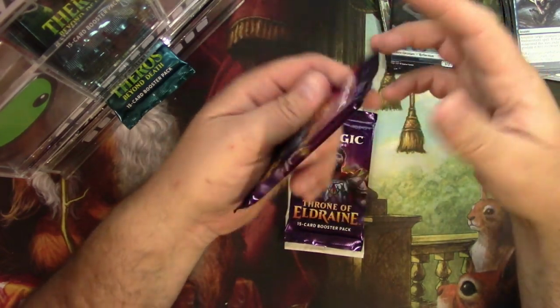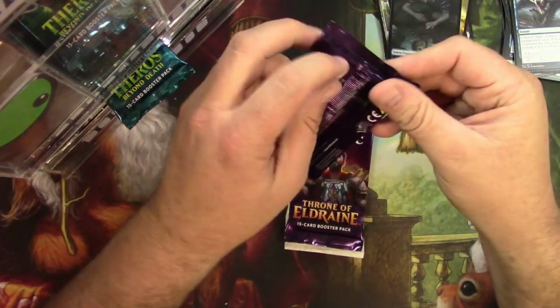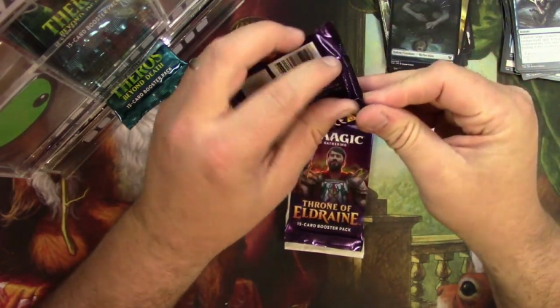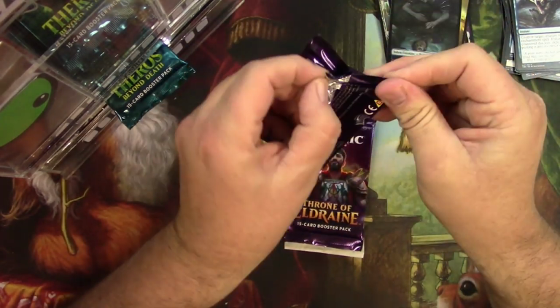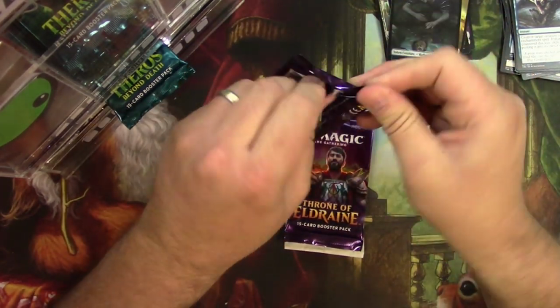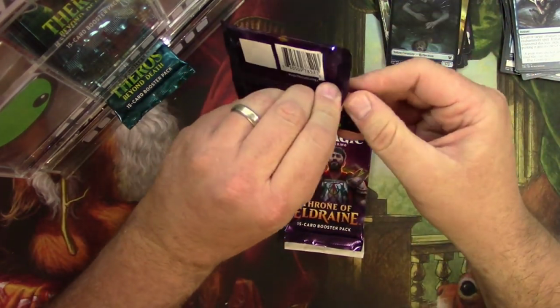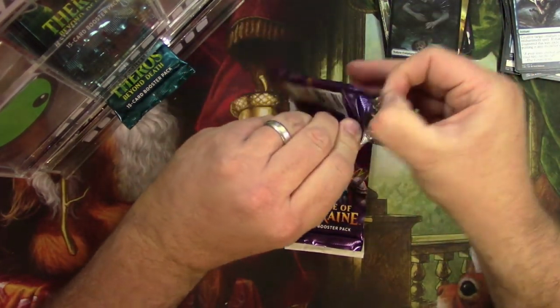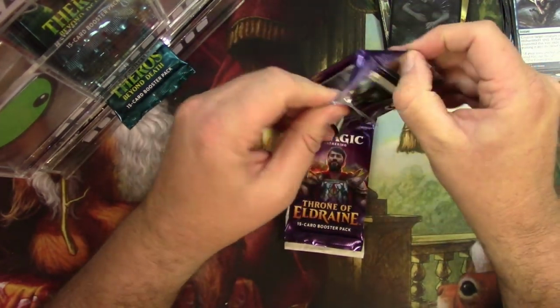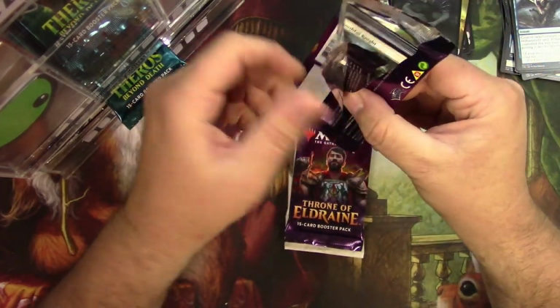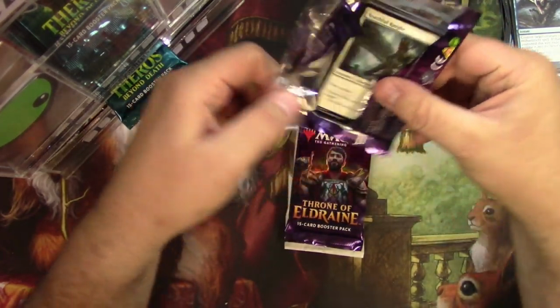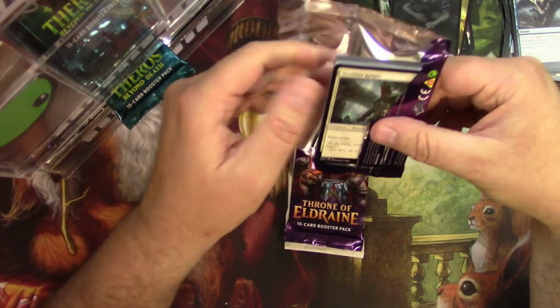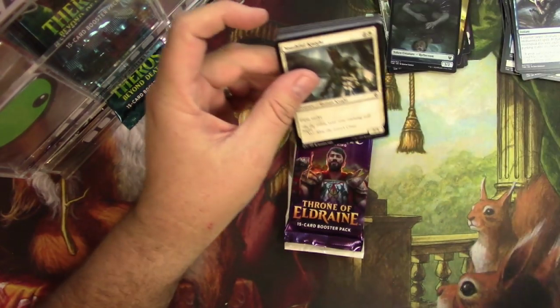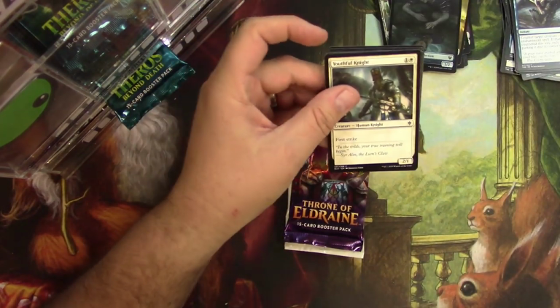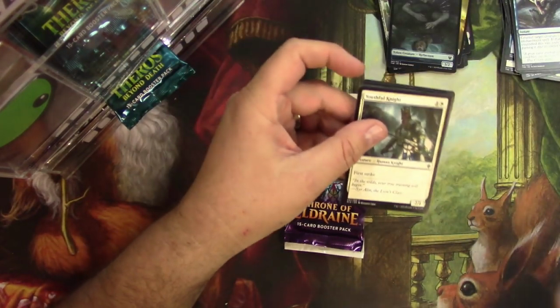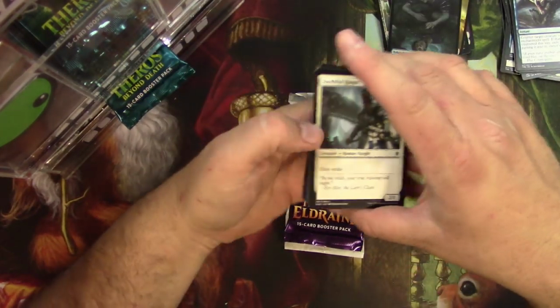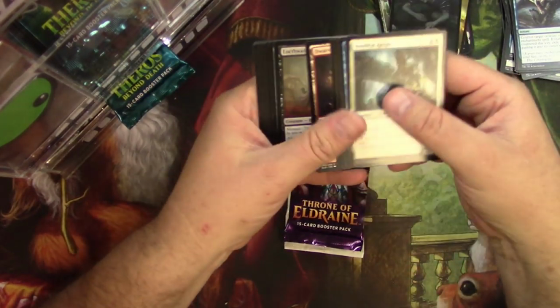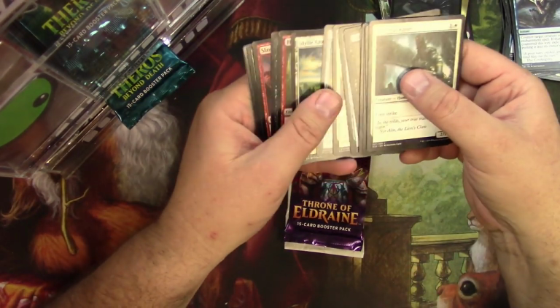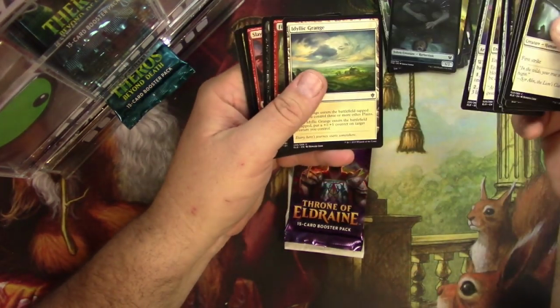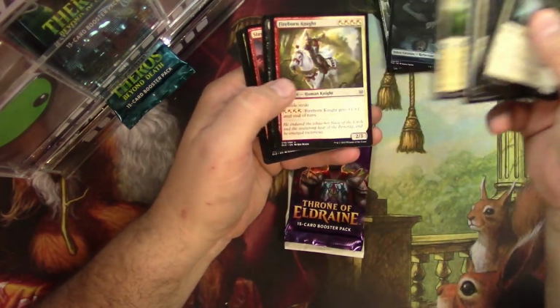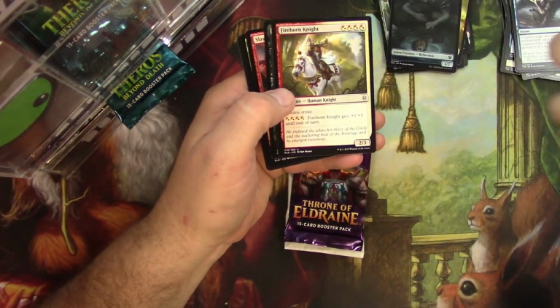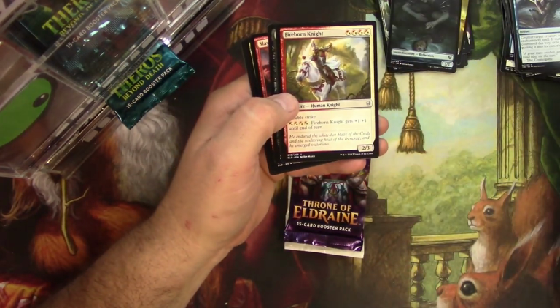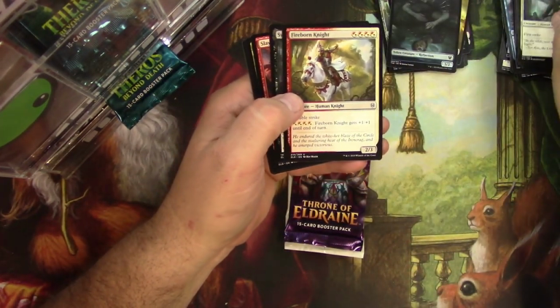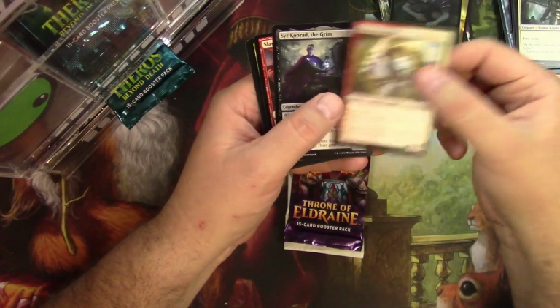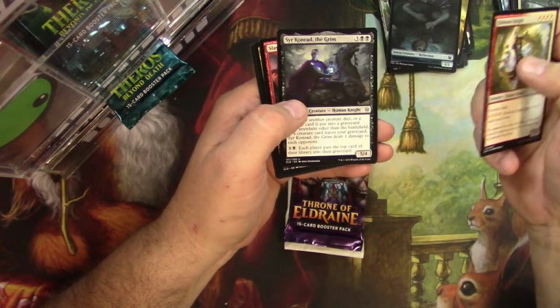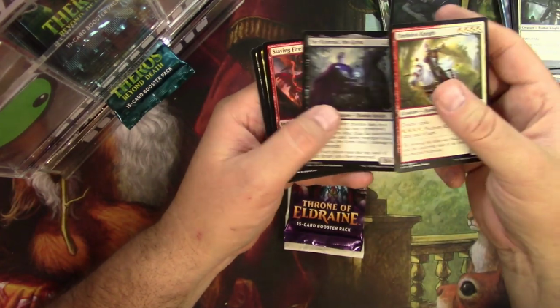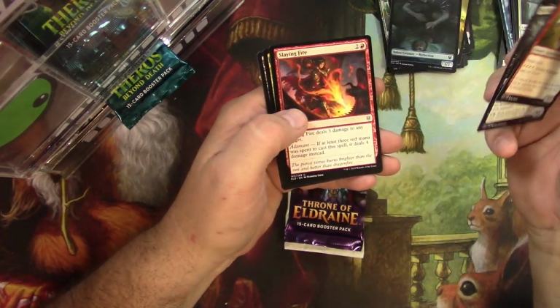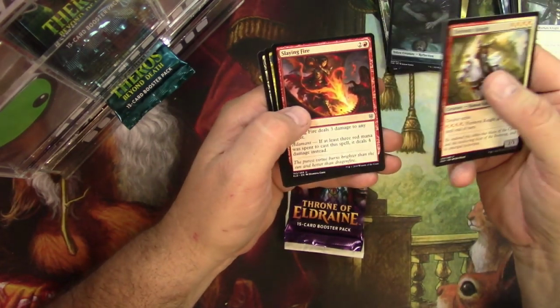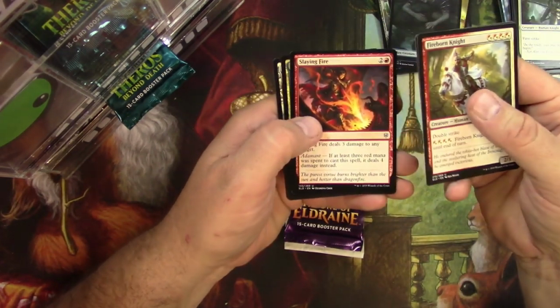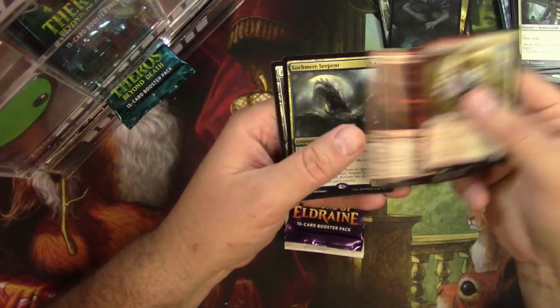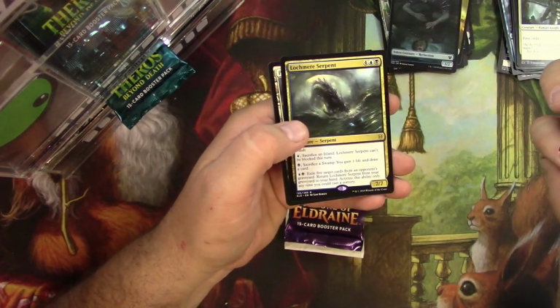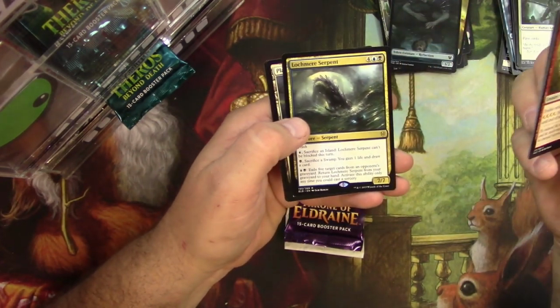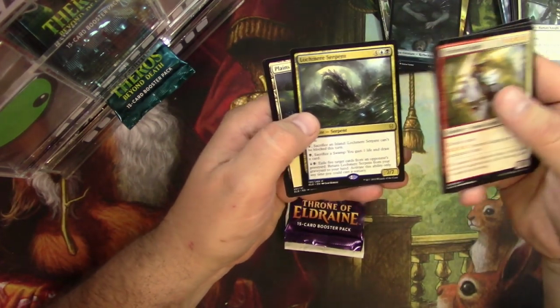Throne of Eldraine. Fireborn Knight, Sir Conrad, Slaying Fire, and a Lochmere Serpent.